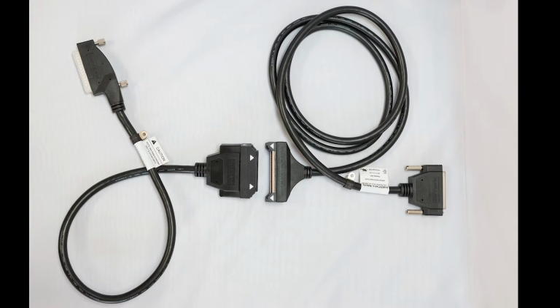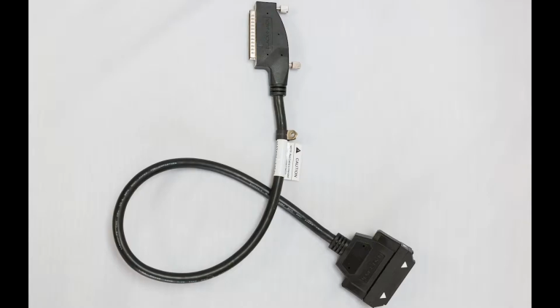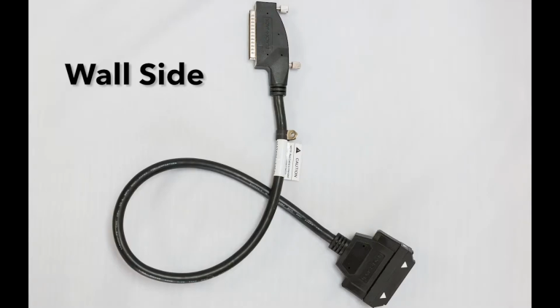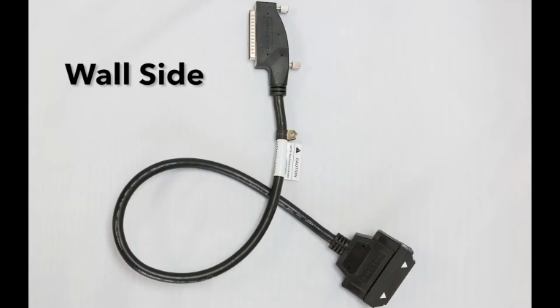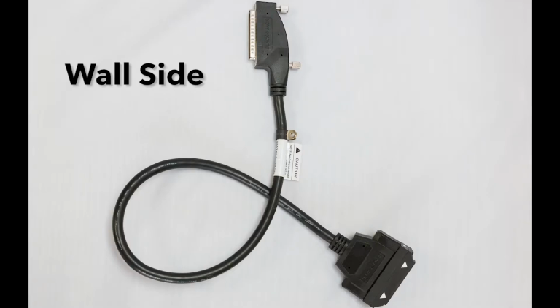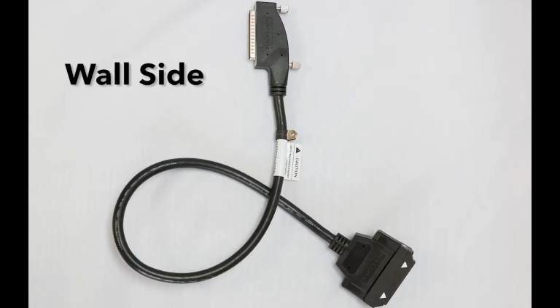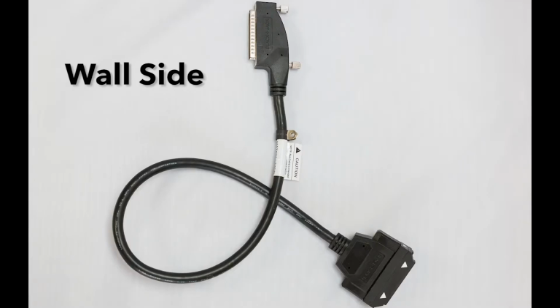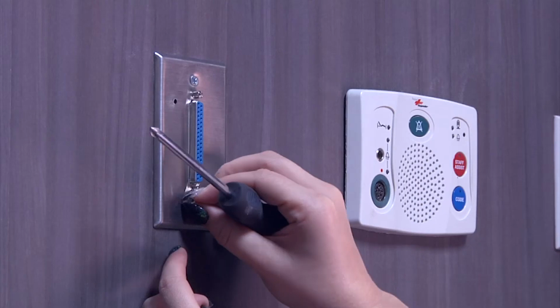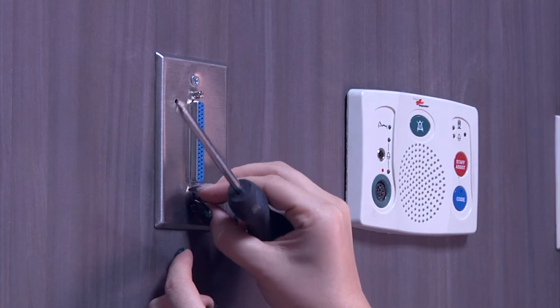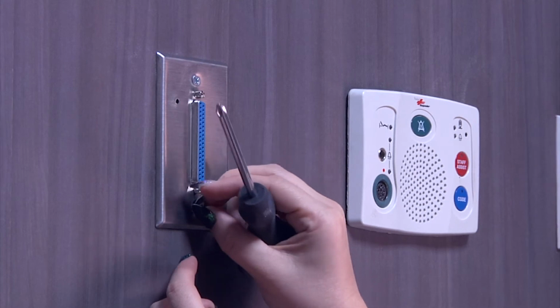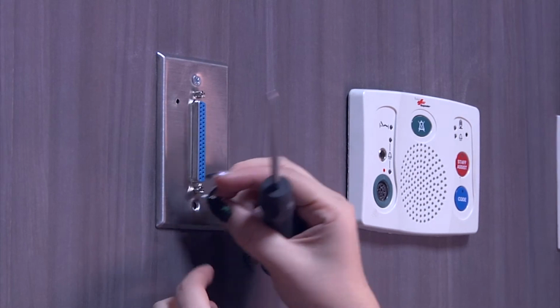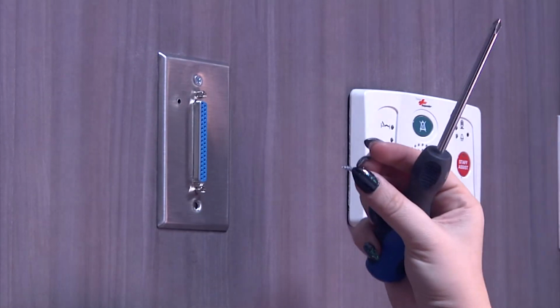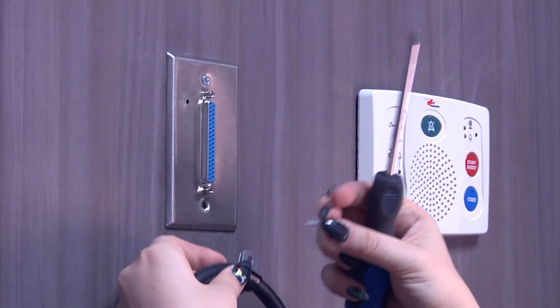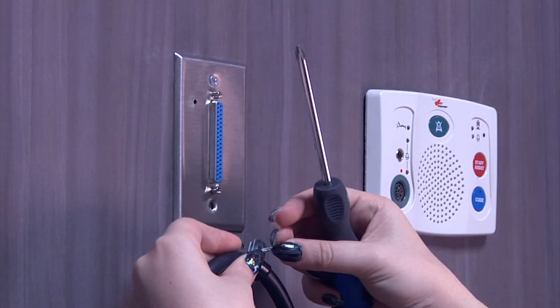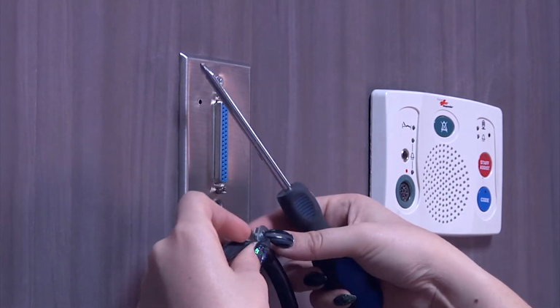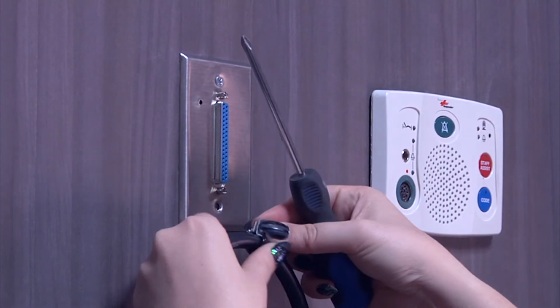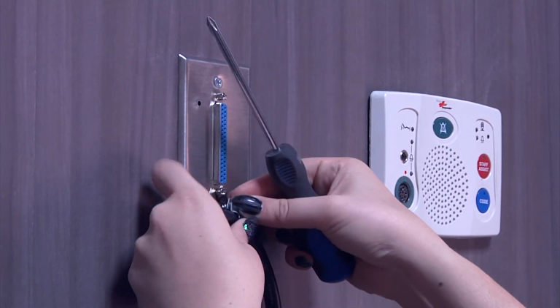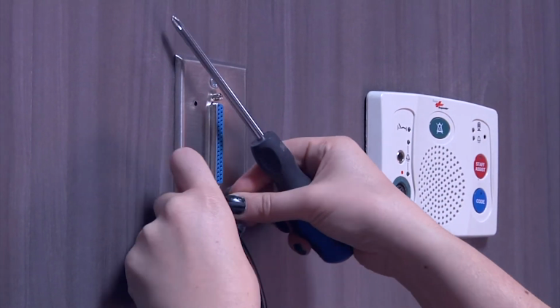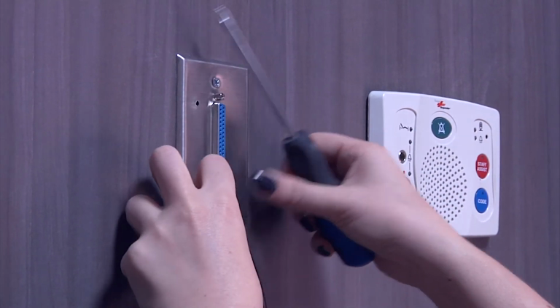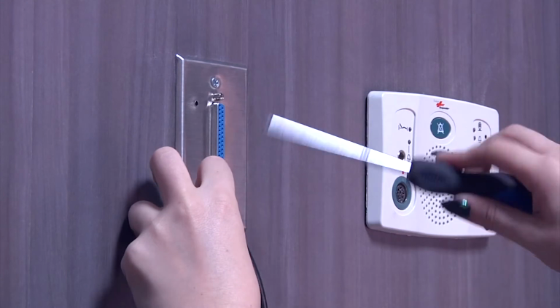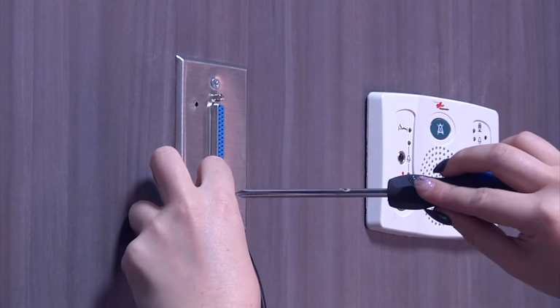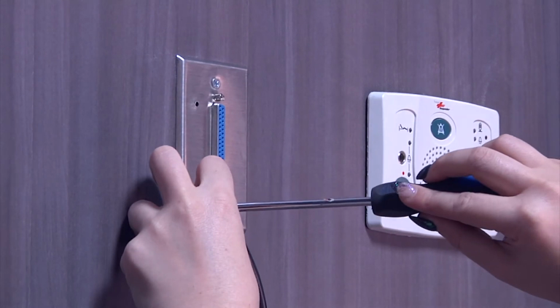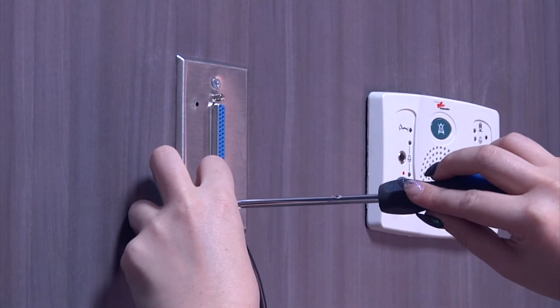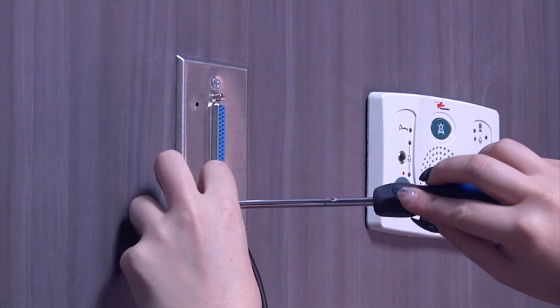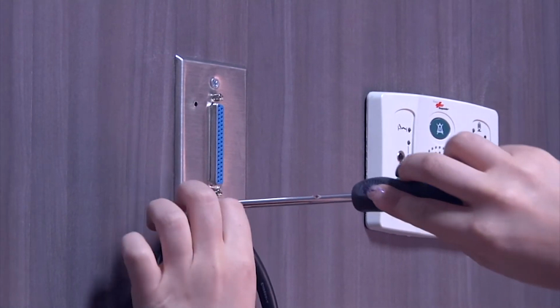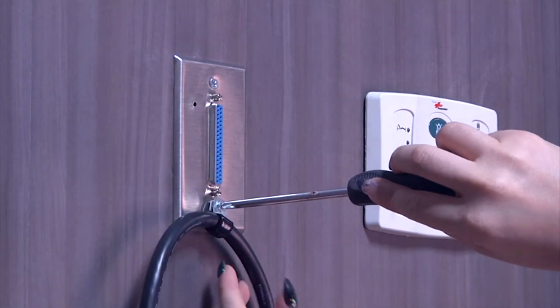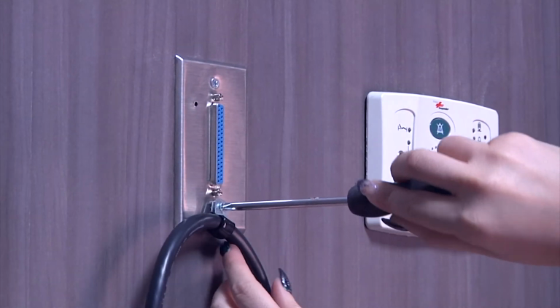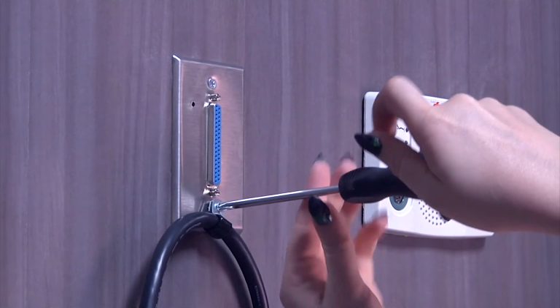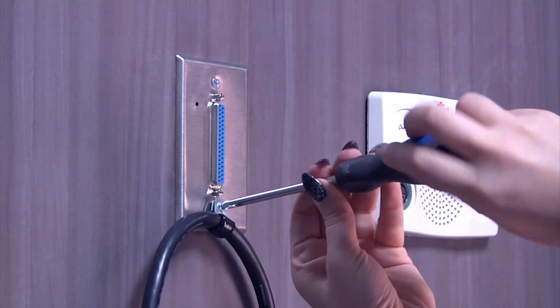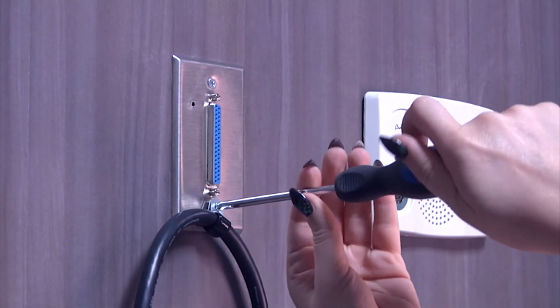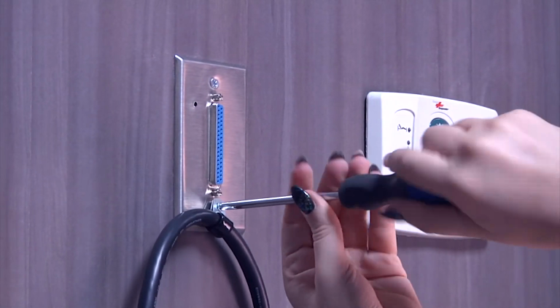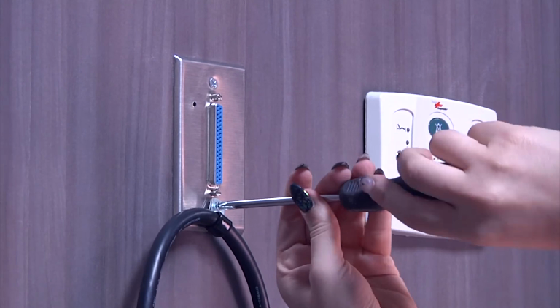We will start with the wallside. Take the P-clamp provided on the wallside cable and use or create a hole to secure the P-clamp and cable to the wall. This will help prevent the cable from being removed from the wall jack.